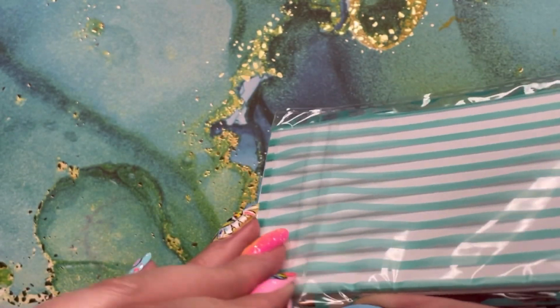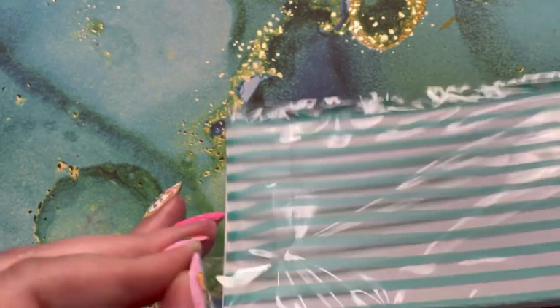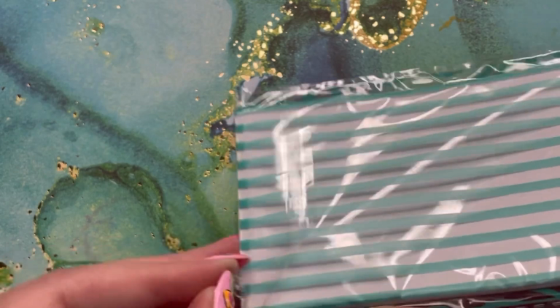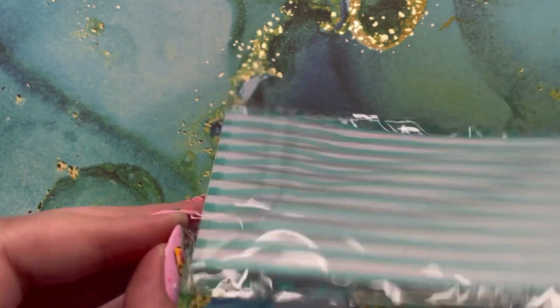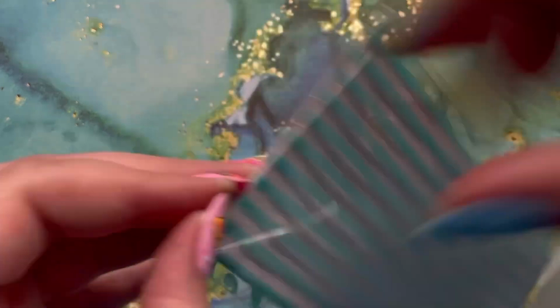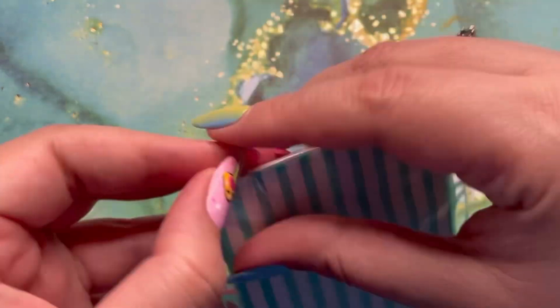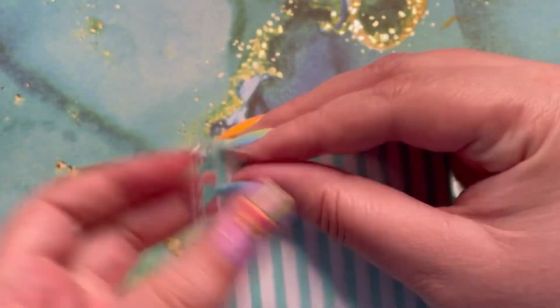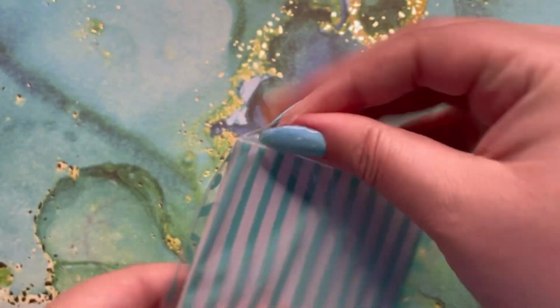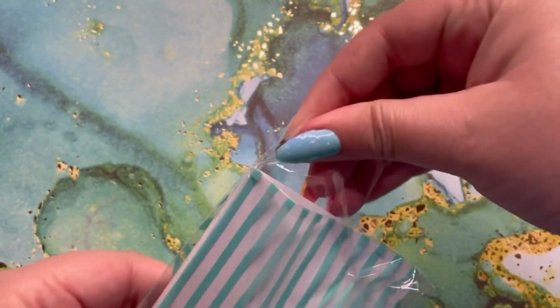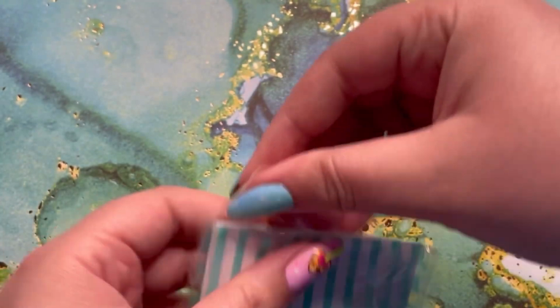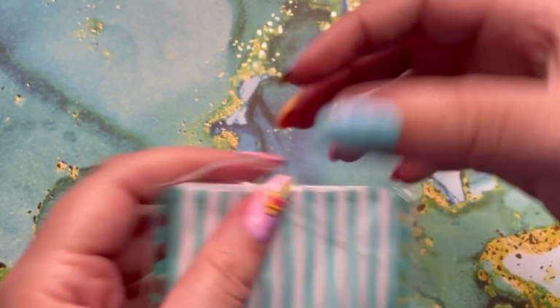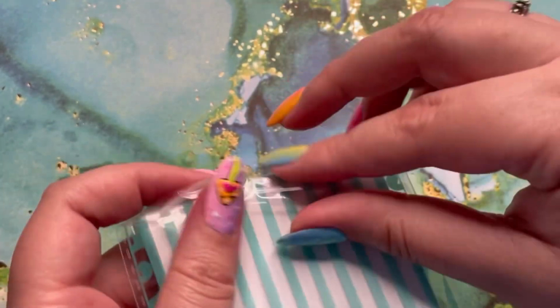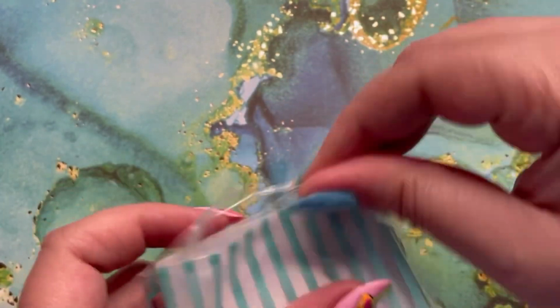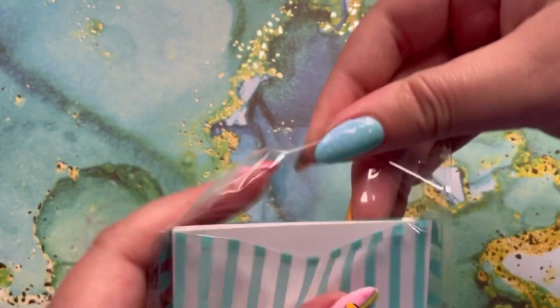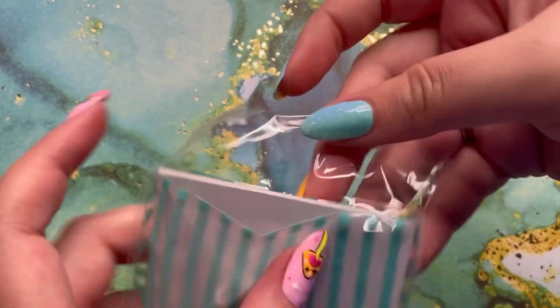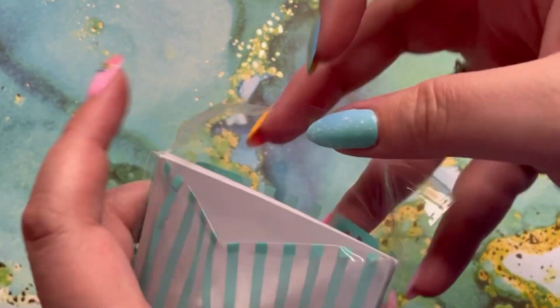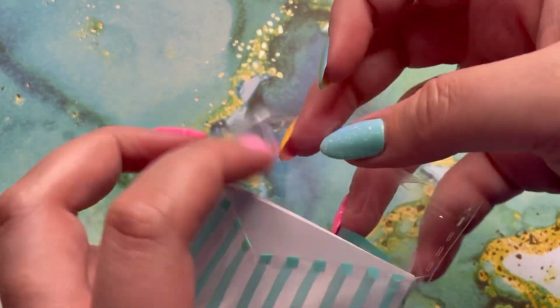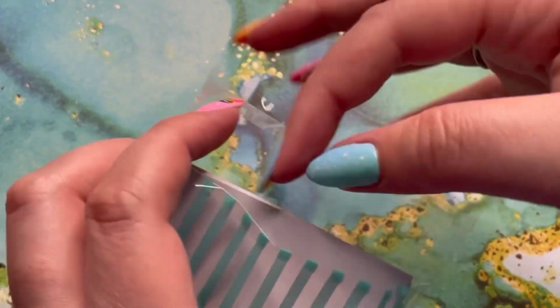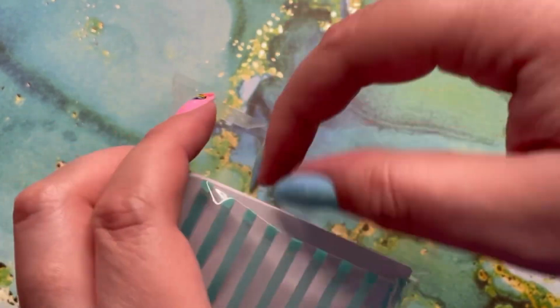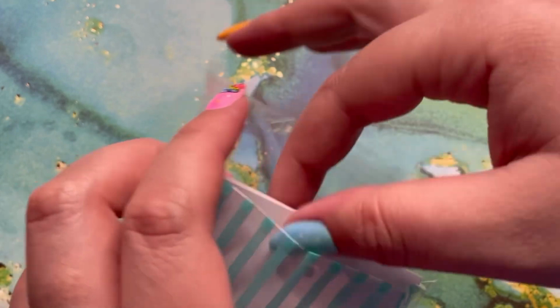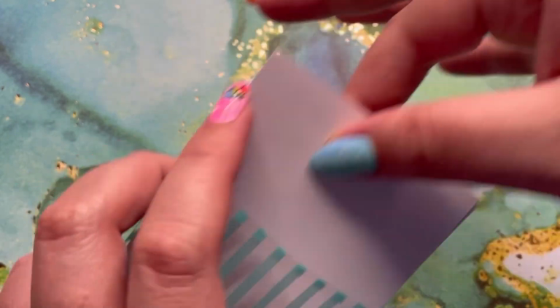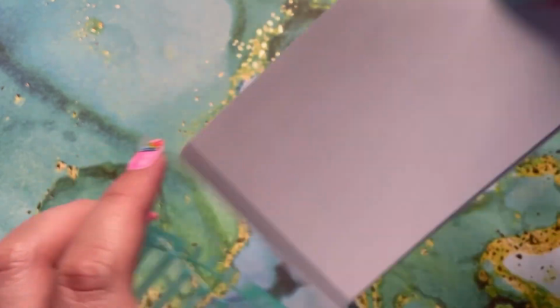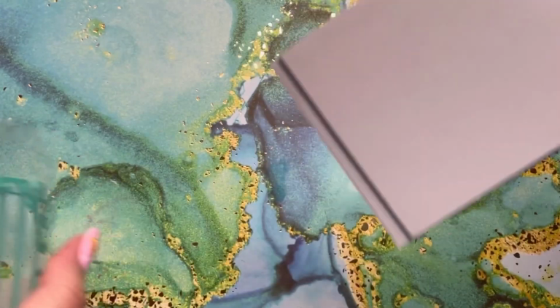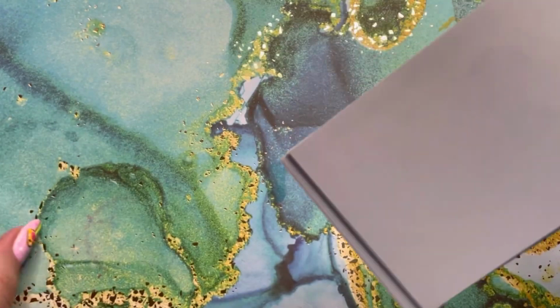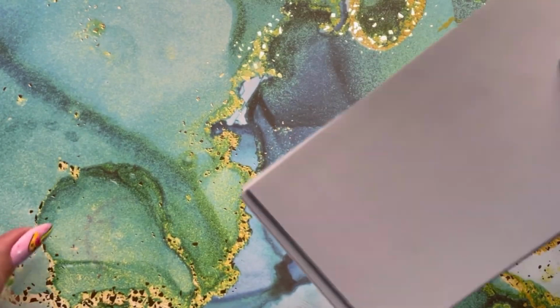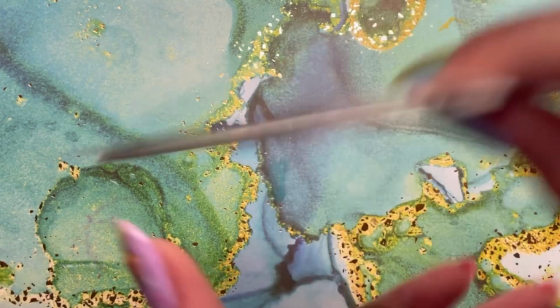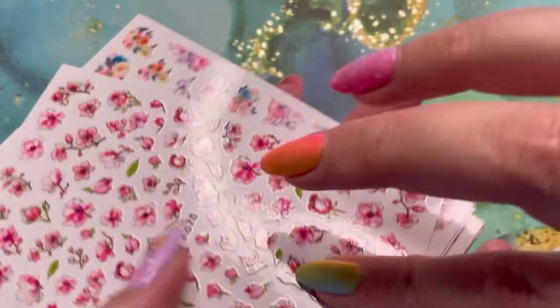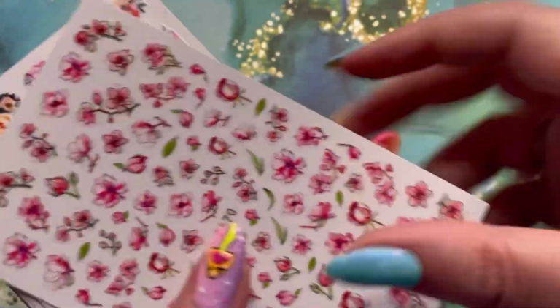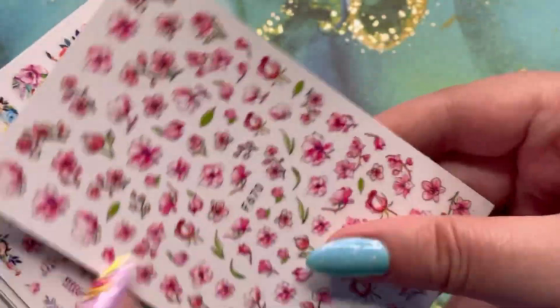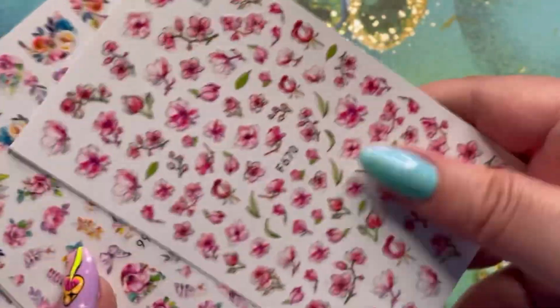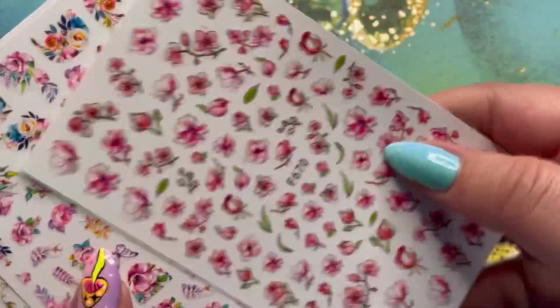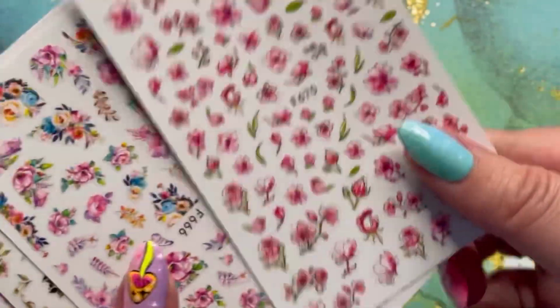Now y'all, this was under $2 and there are like six to eight sticker sheets in here. Like, Temu, you're buttering me up.